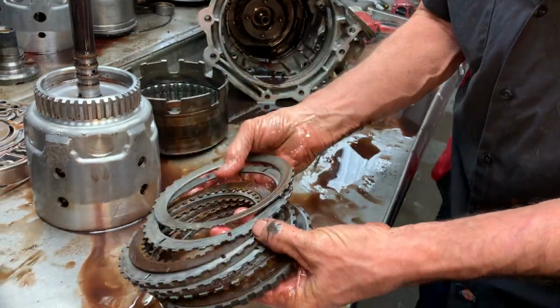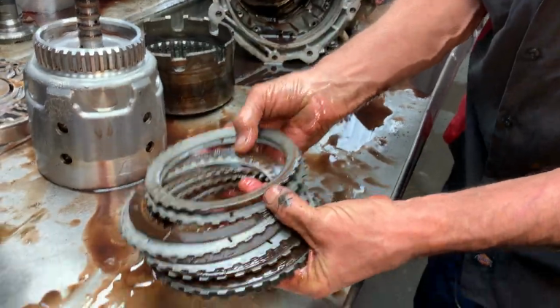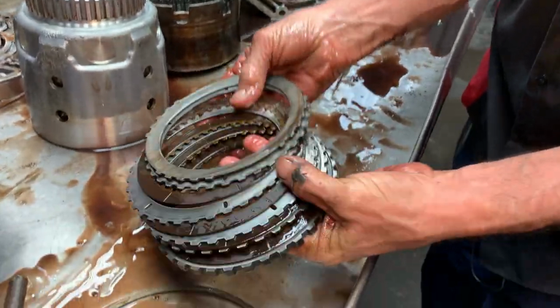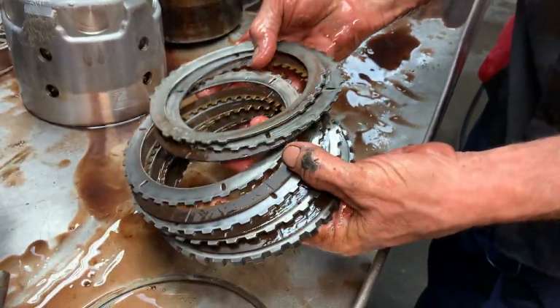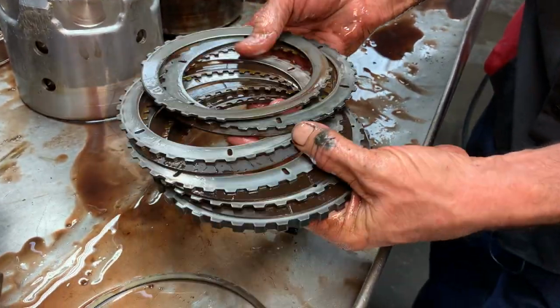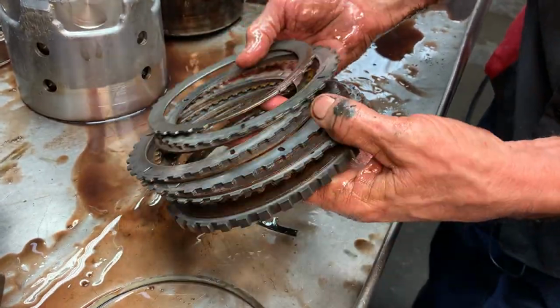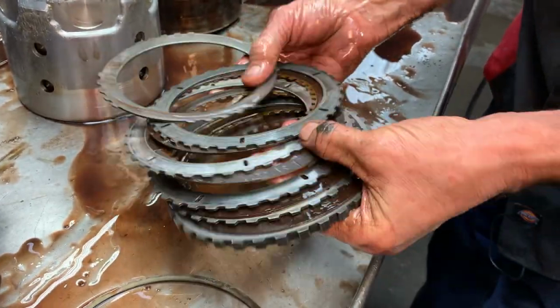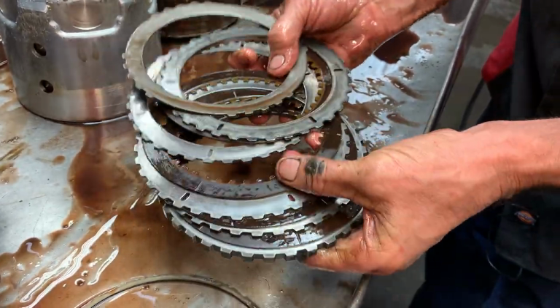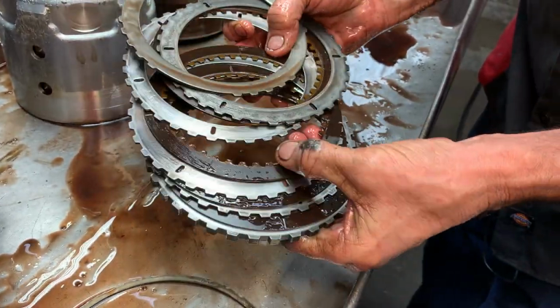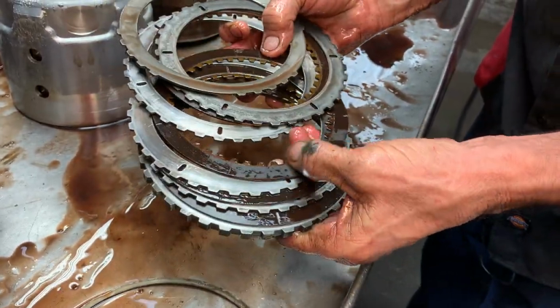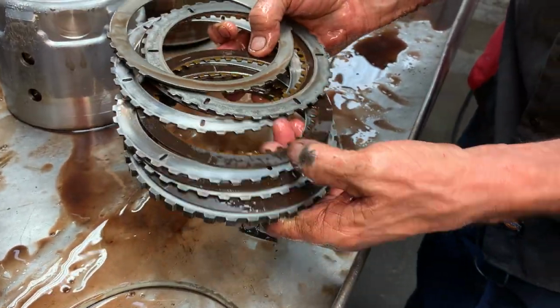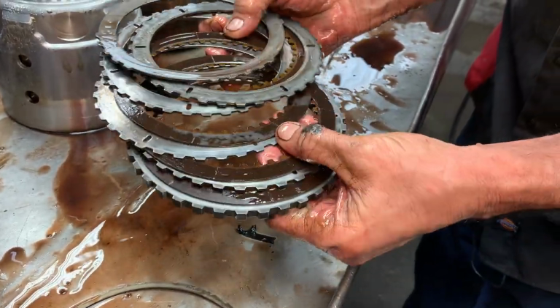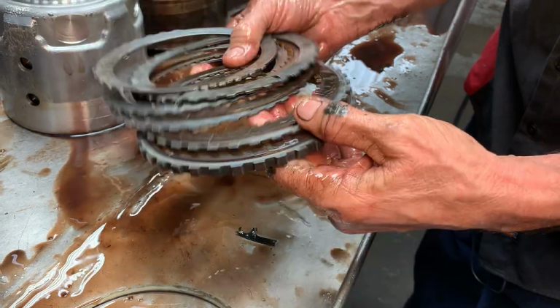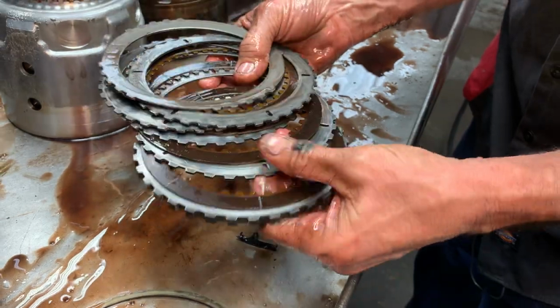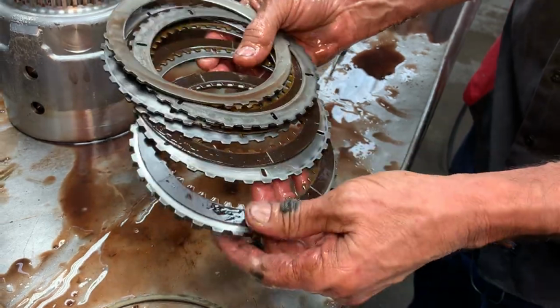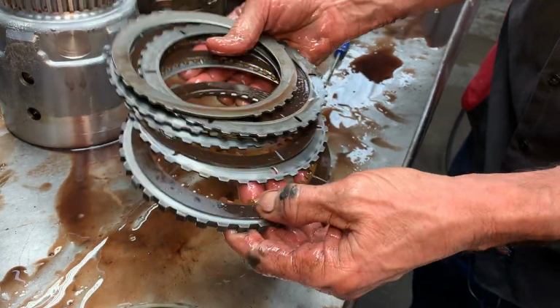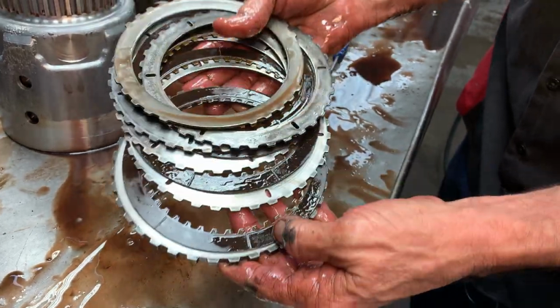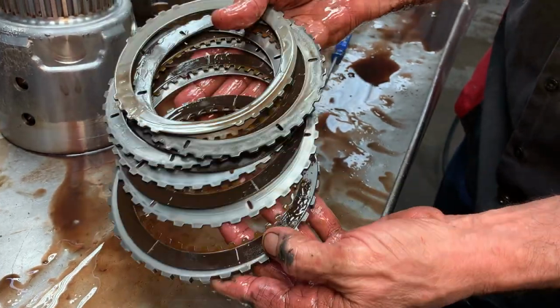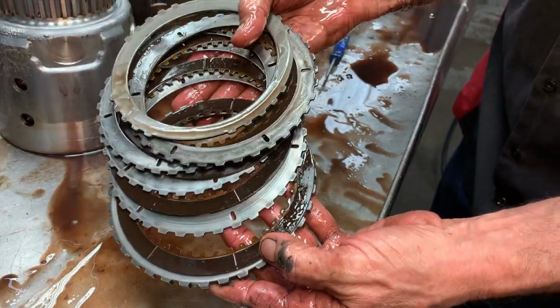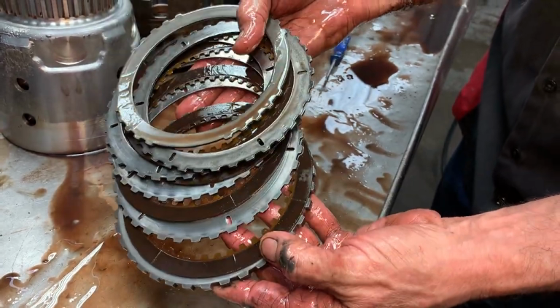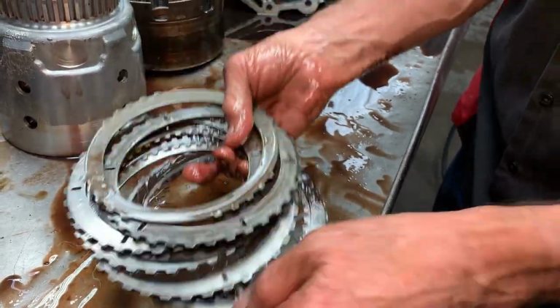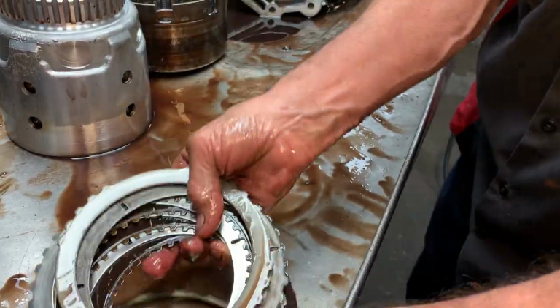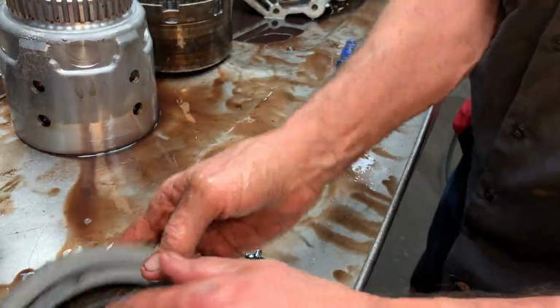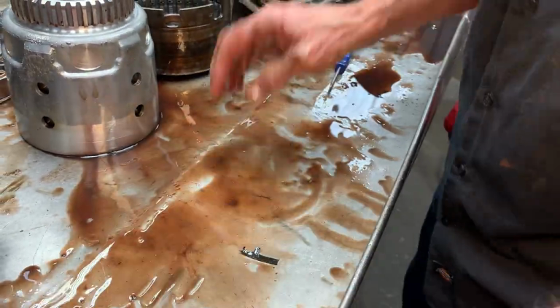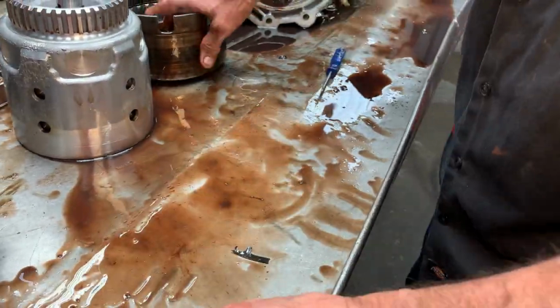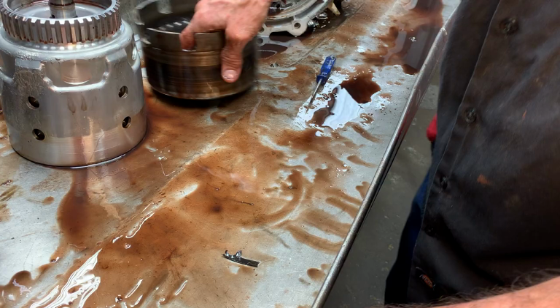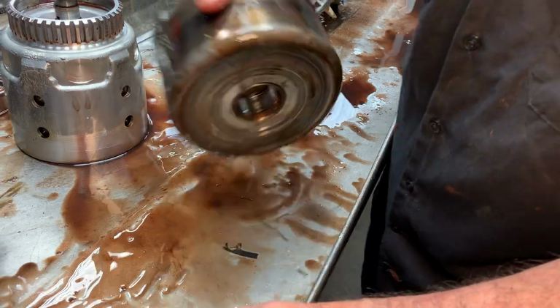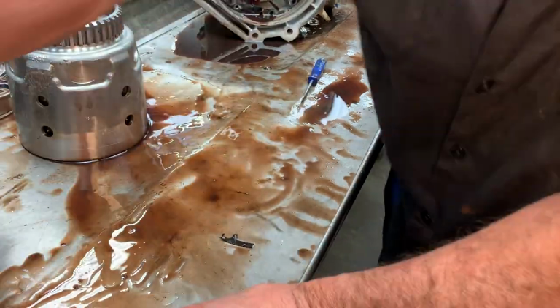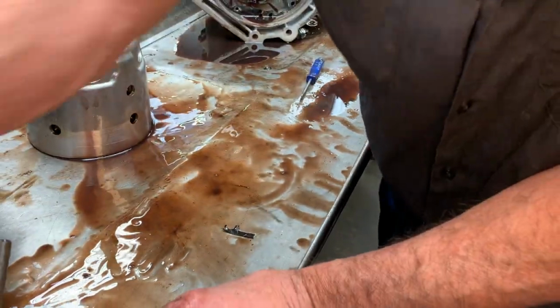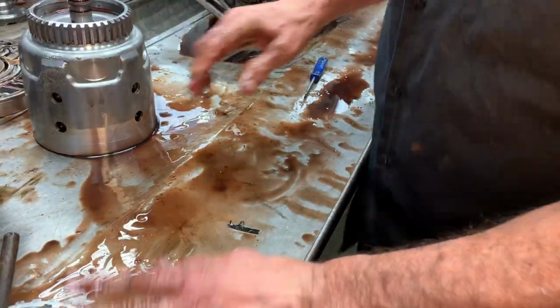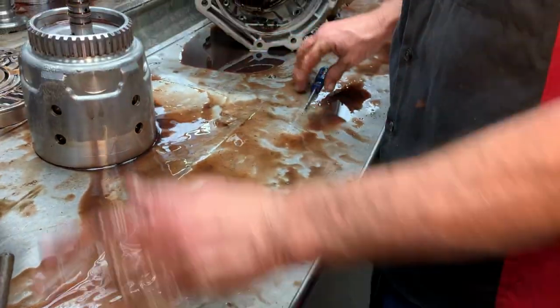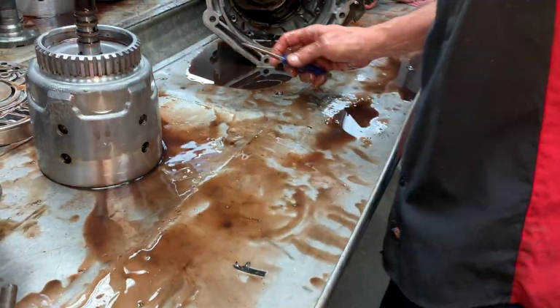Here we have the reverse clutch - thin, really thin. But not burned up, you know what I mean - it's just thin. So that's one part of reverse.